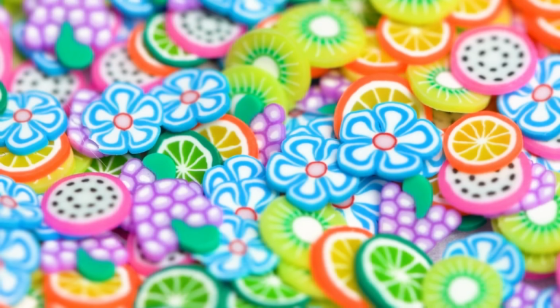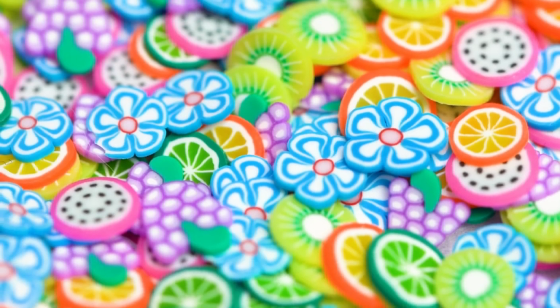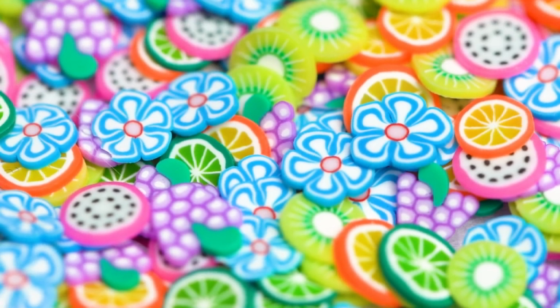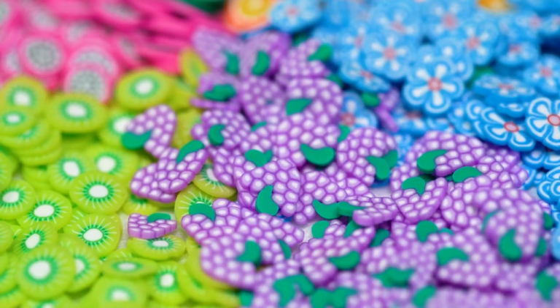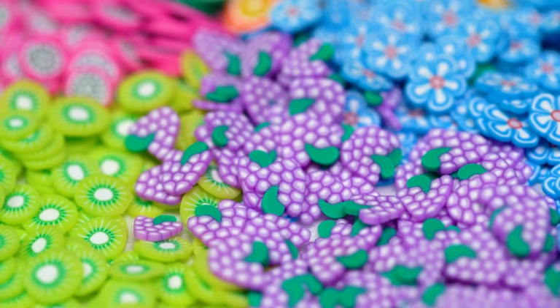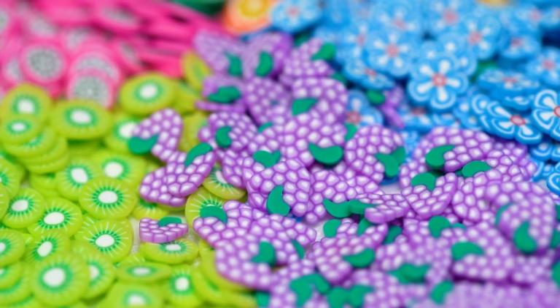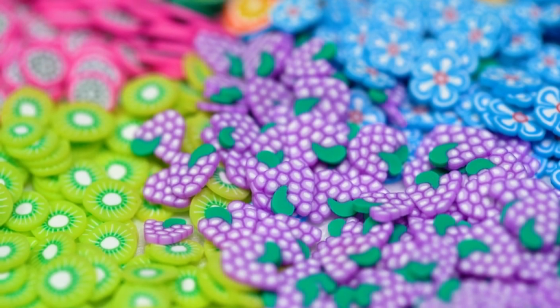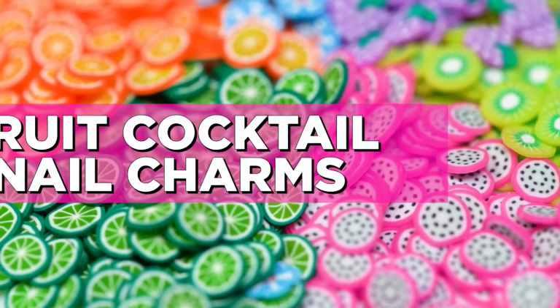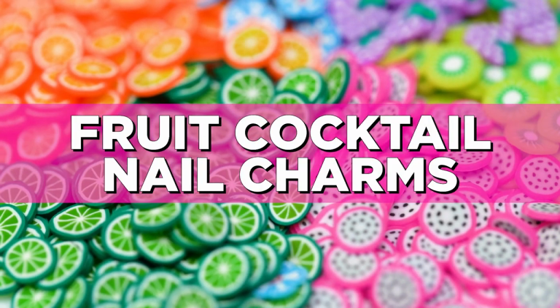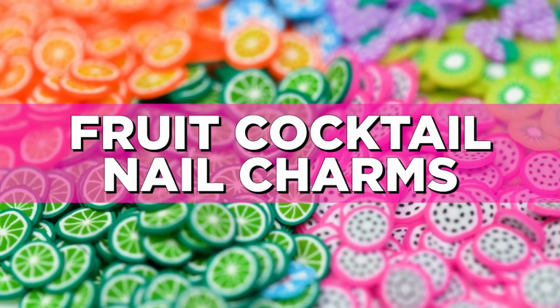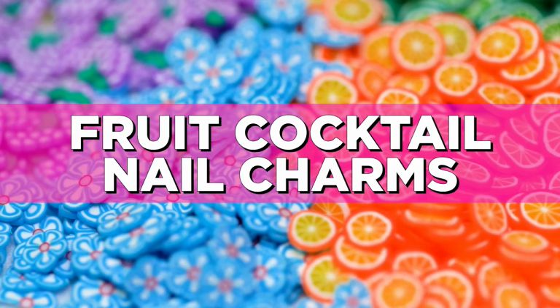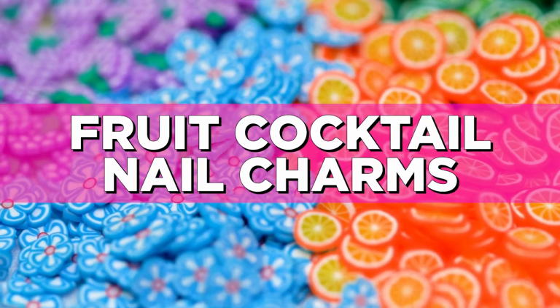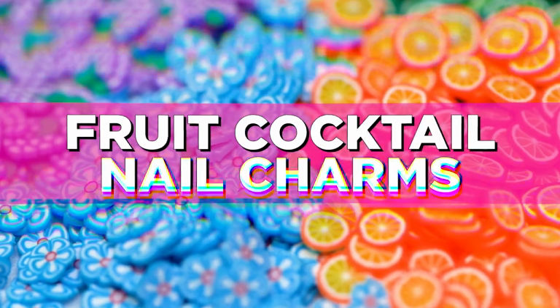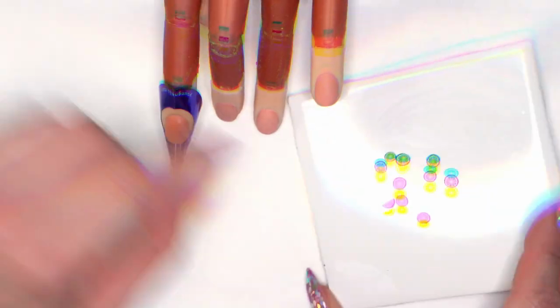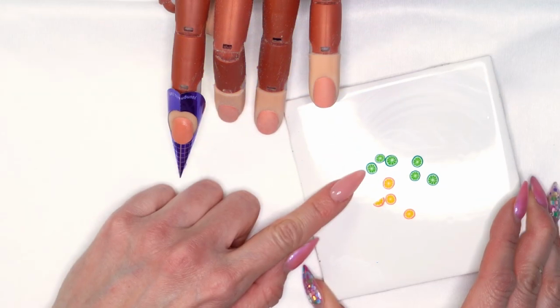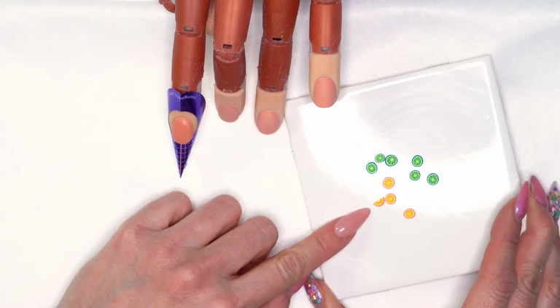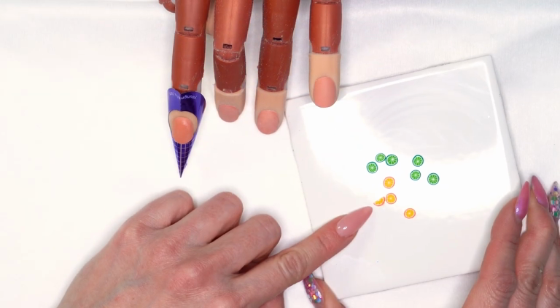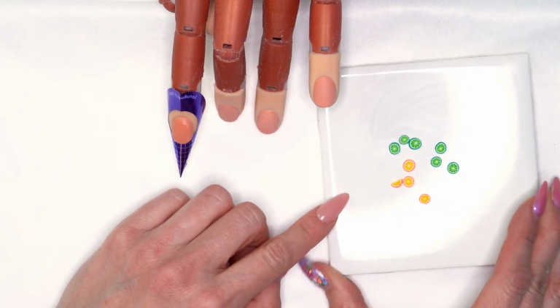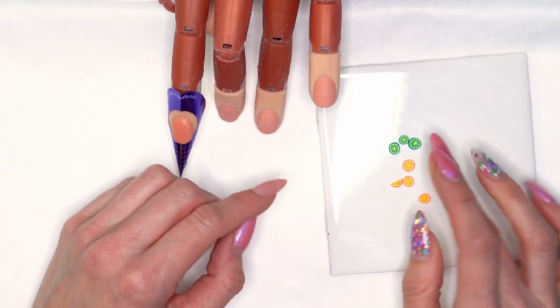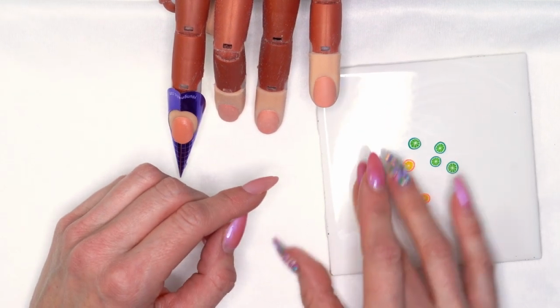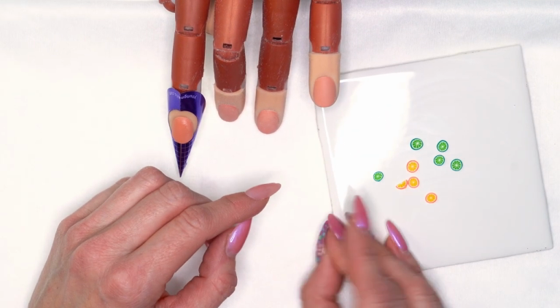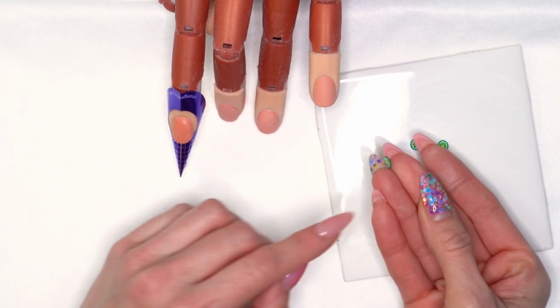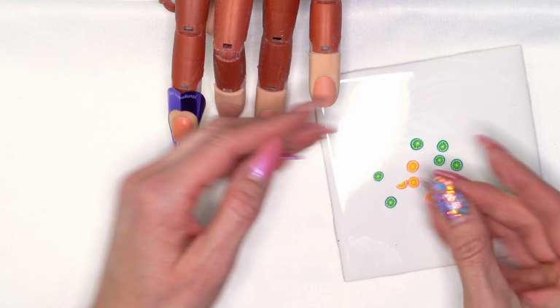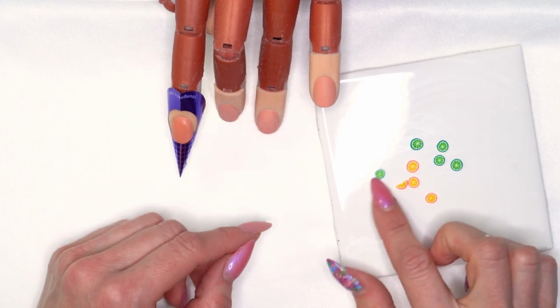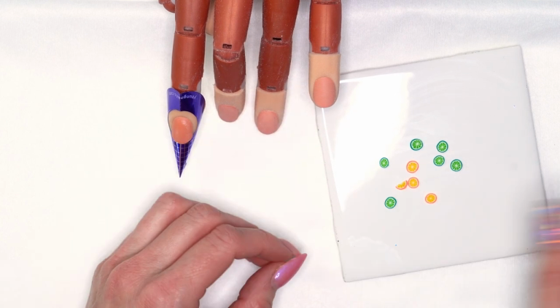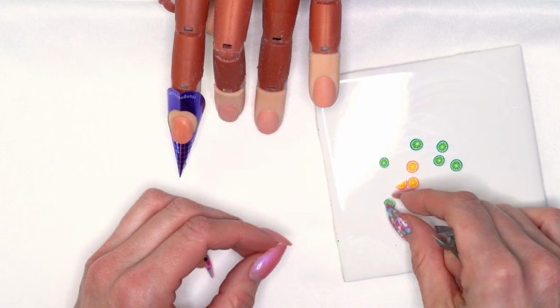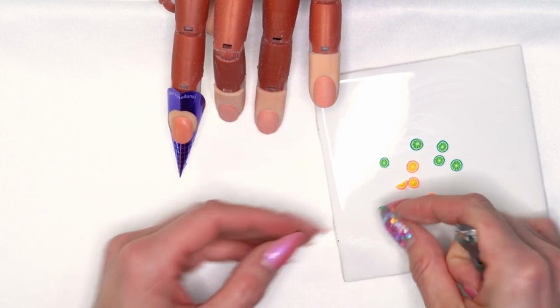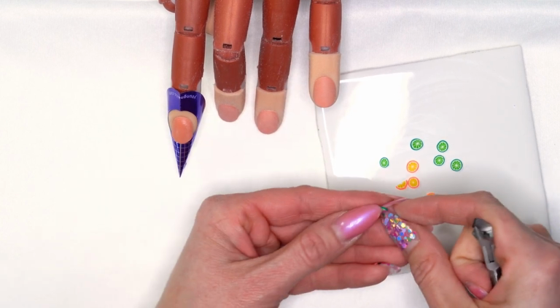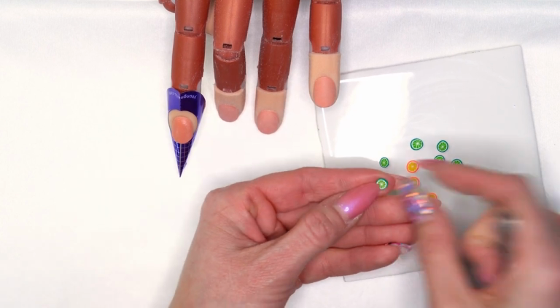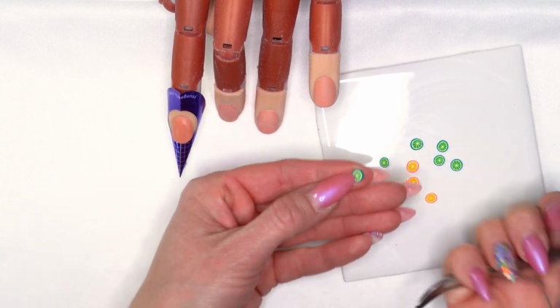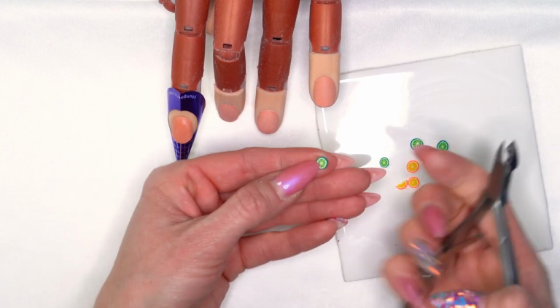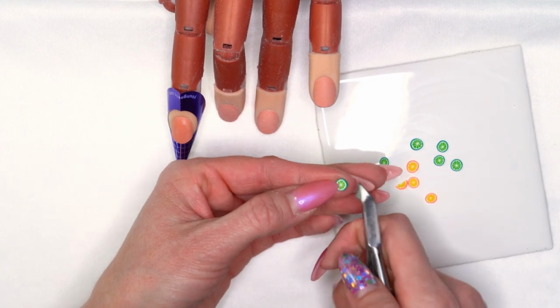Today I'm going to show you a fun way to use our new fruit cocktail nail charms. I'm going to use our limes and our orange slices. You'll notice that they come in round circles, but what I like to do is cut them into little wedges.